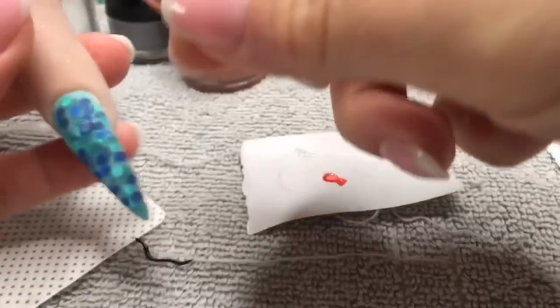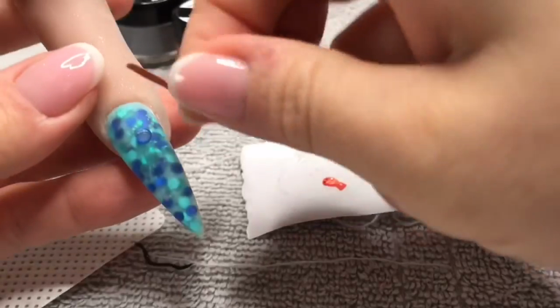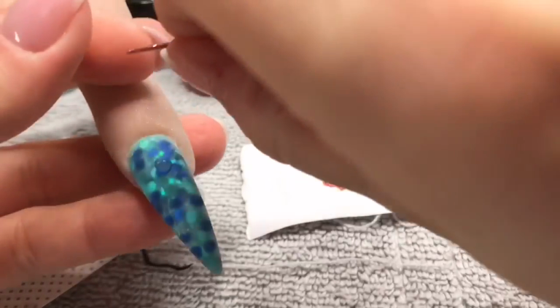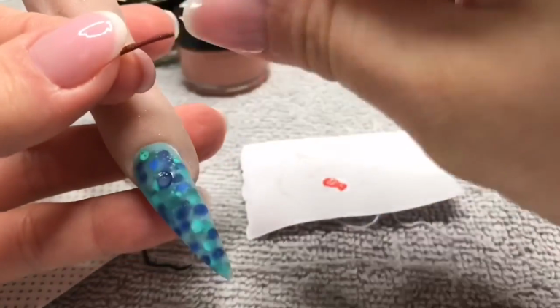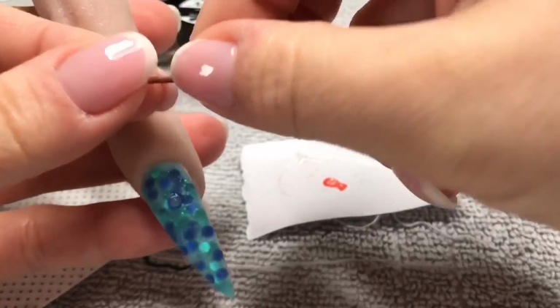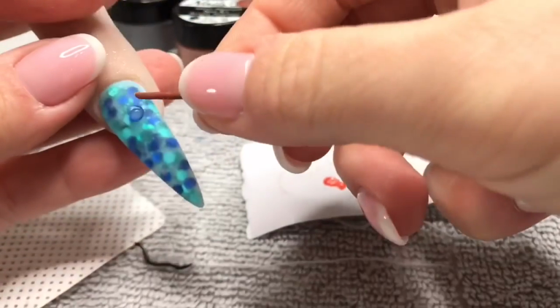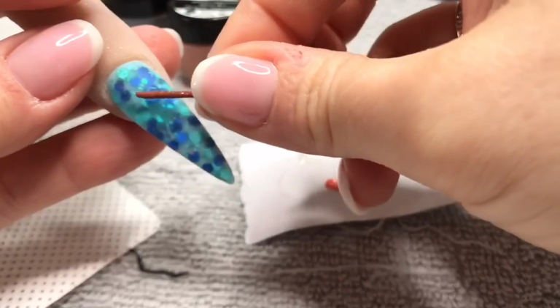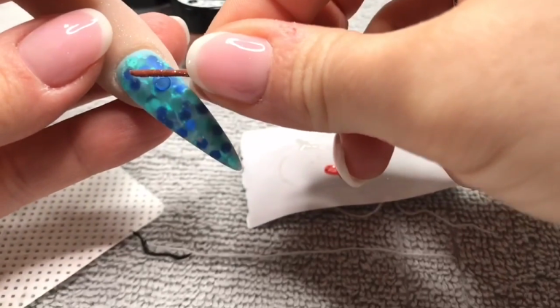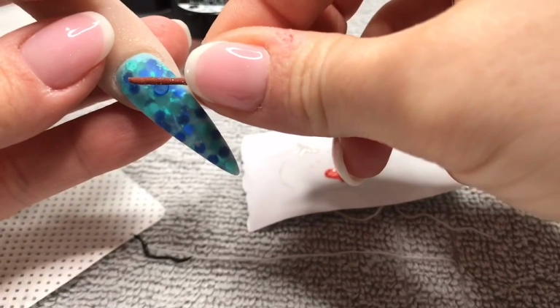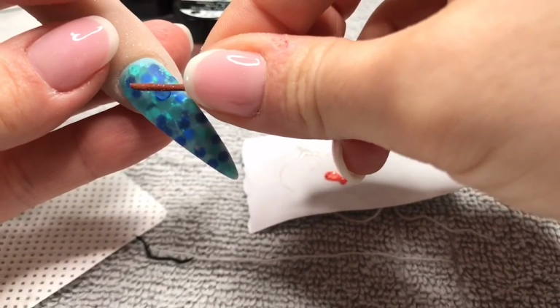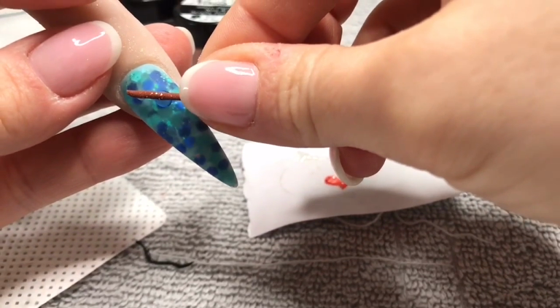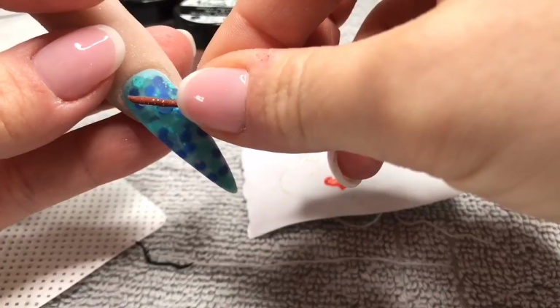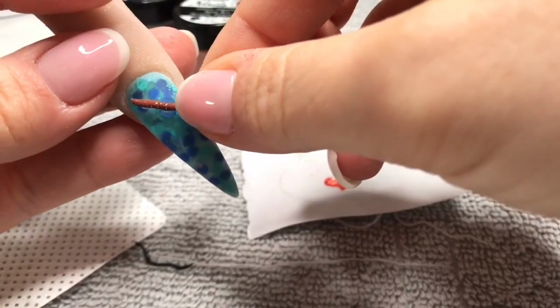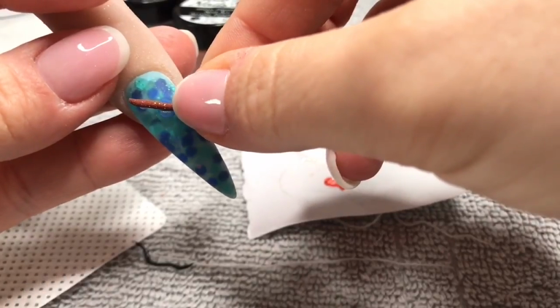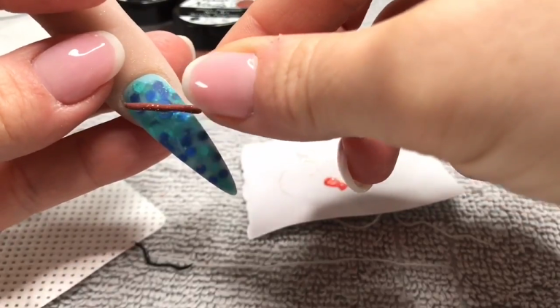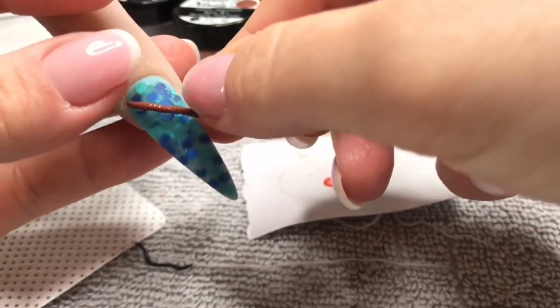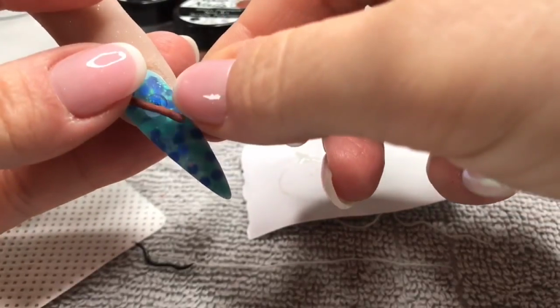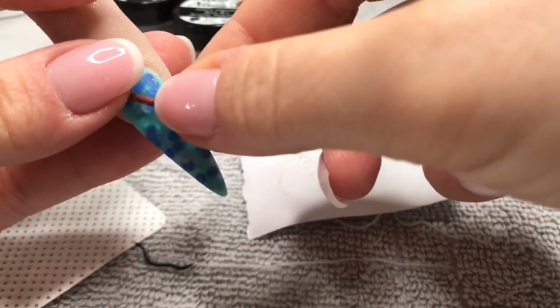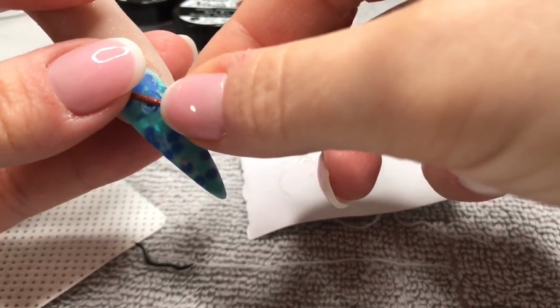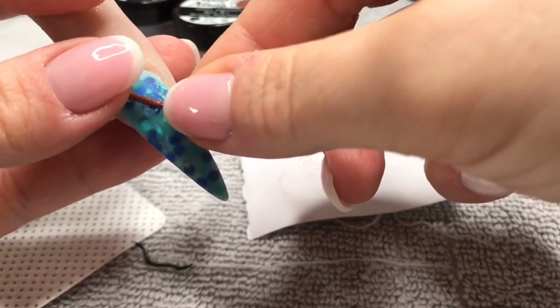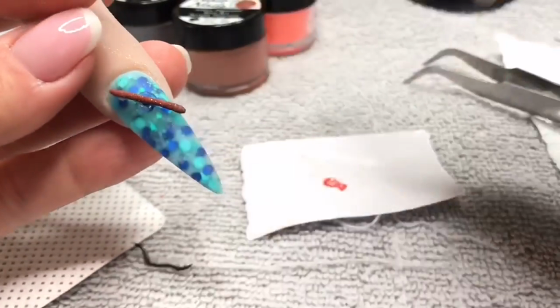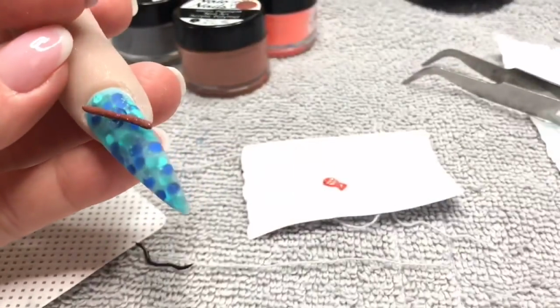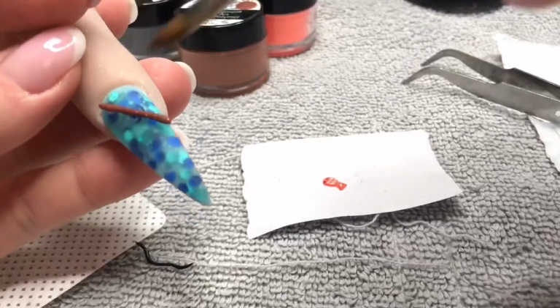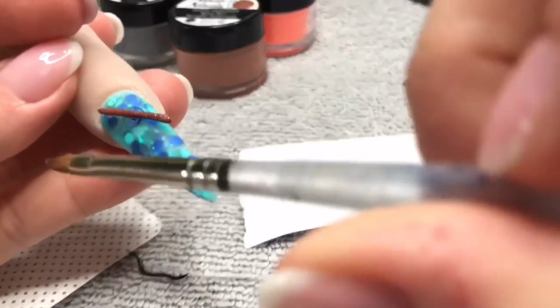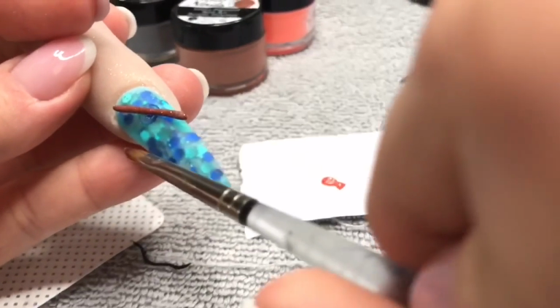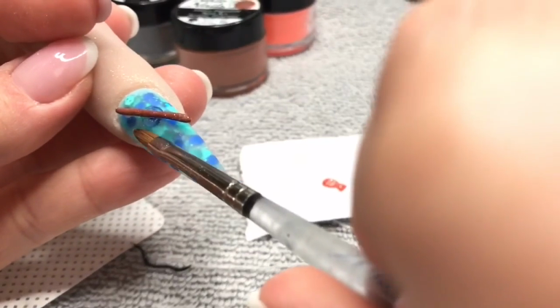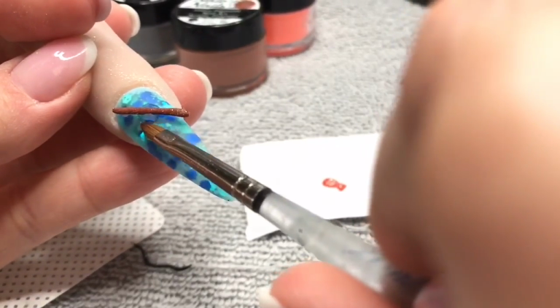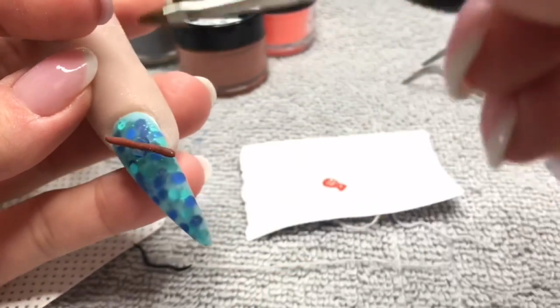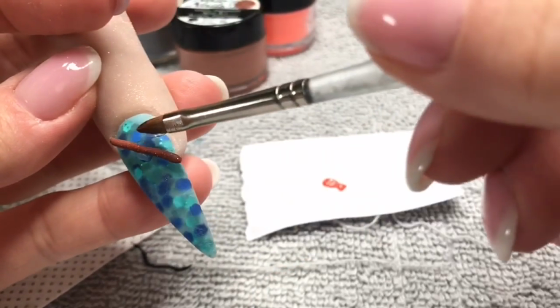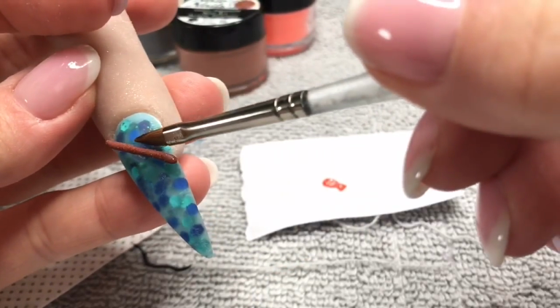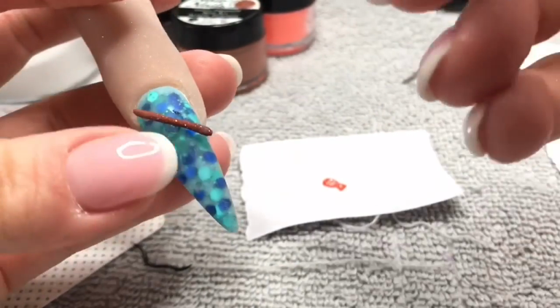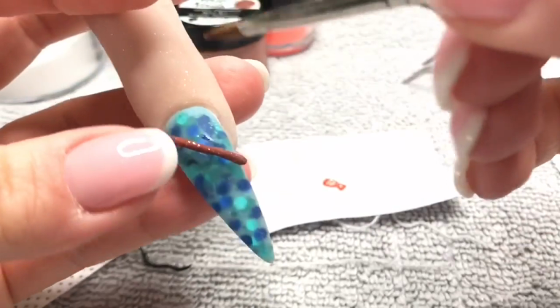I'm taking a small bead of clear acrylic and I'm going to pop the fishing rod onto the nail, making sure the rounded side is face up. I'll stick it into the acrylic and then use my brush to push the acrylic up against the fishing rod to secure it.